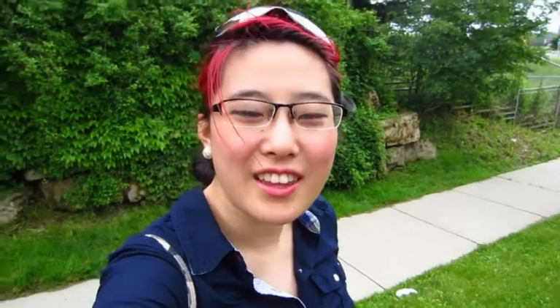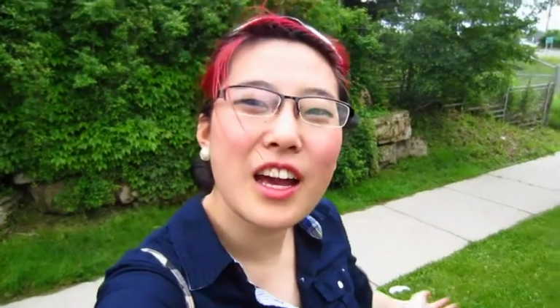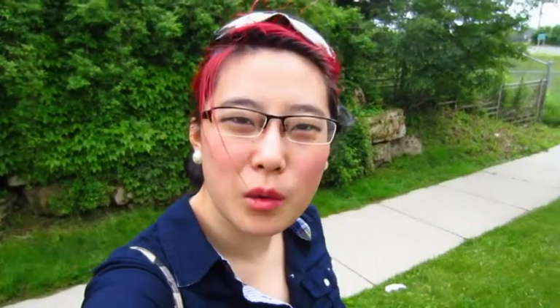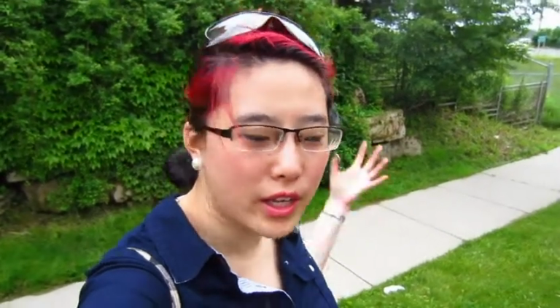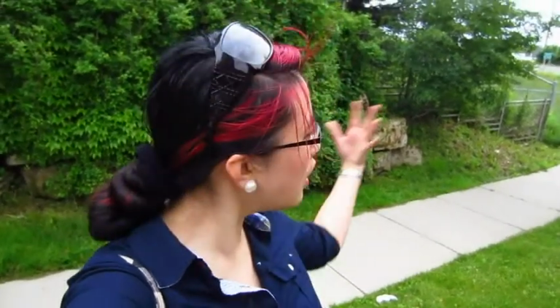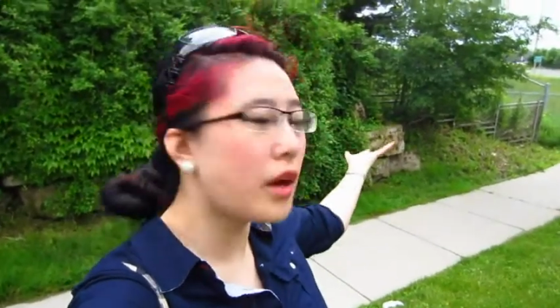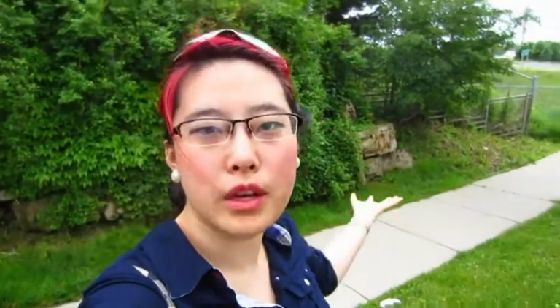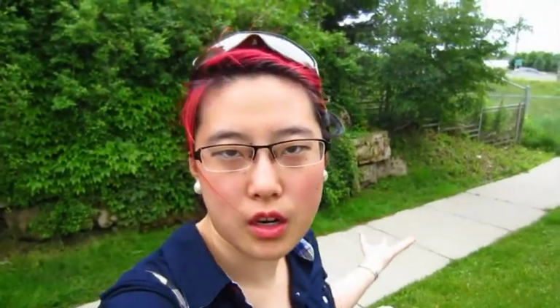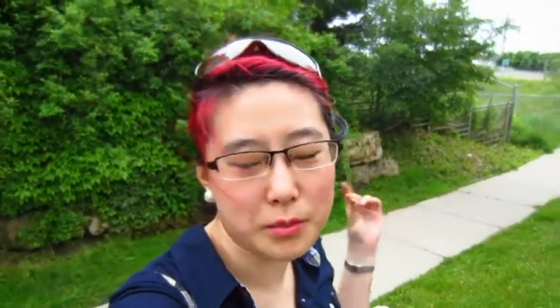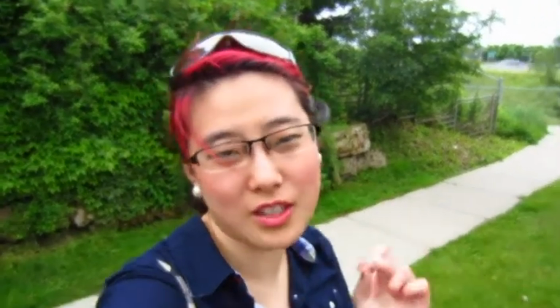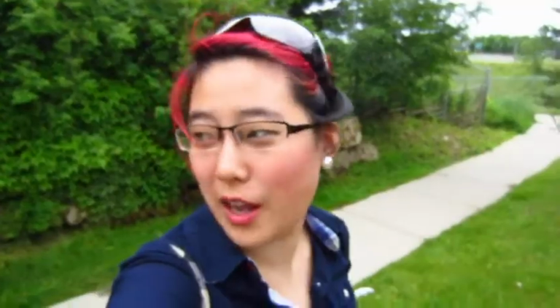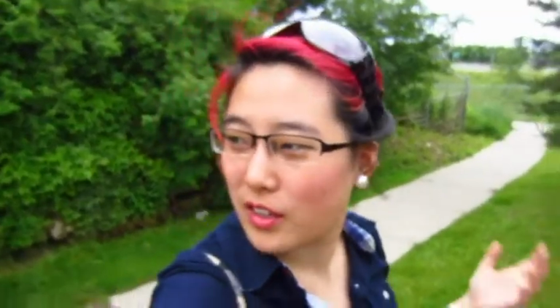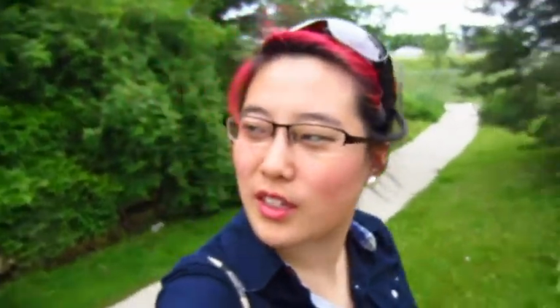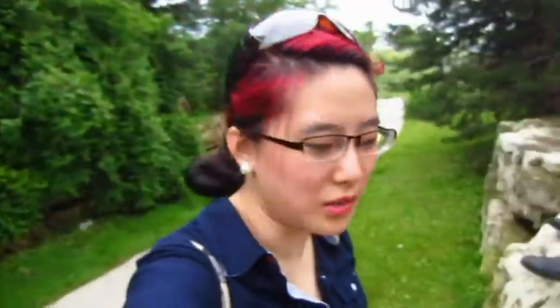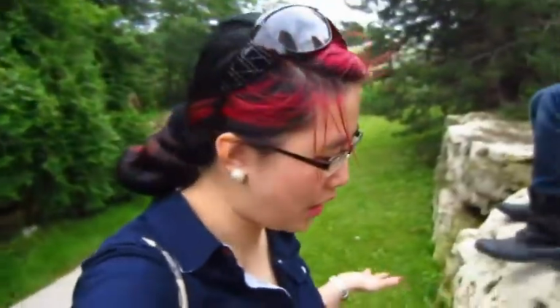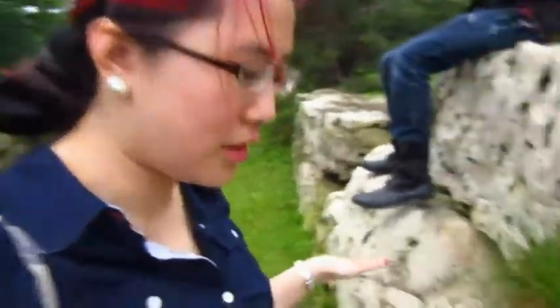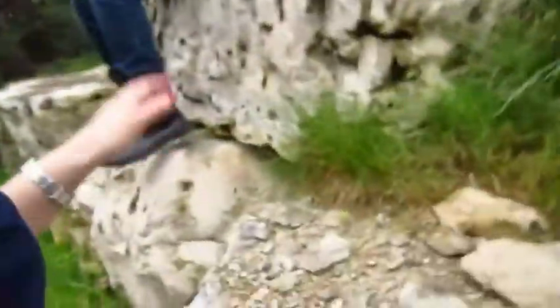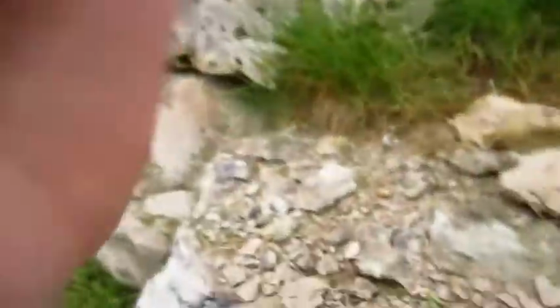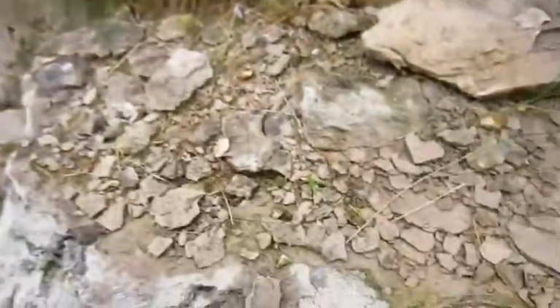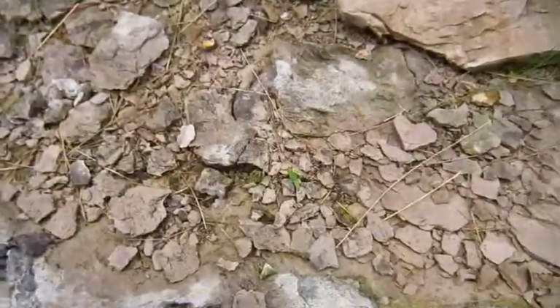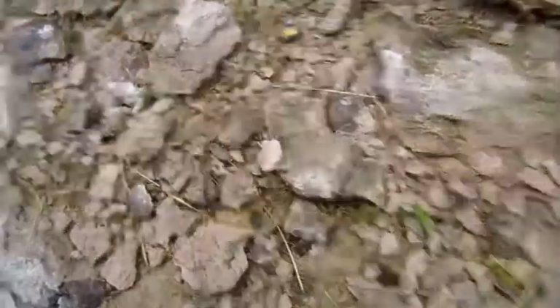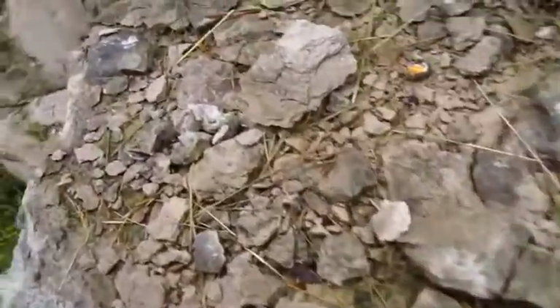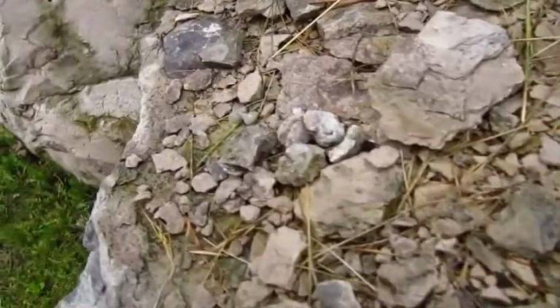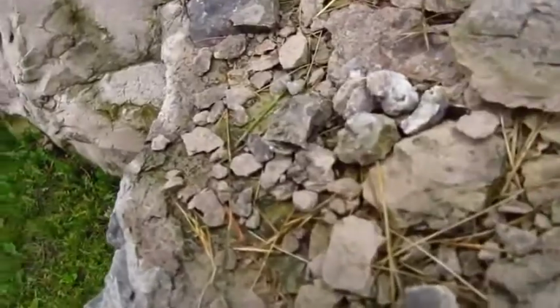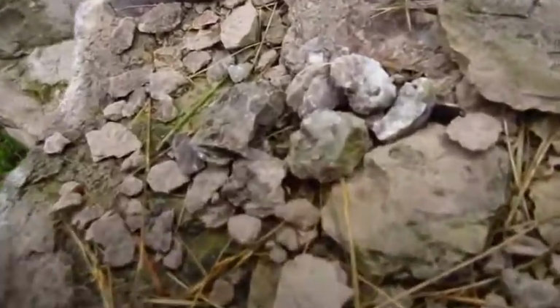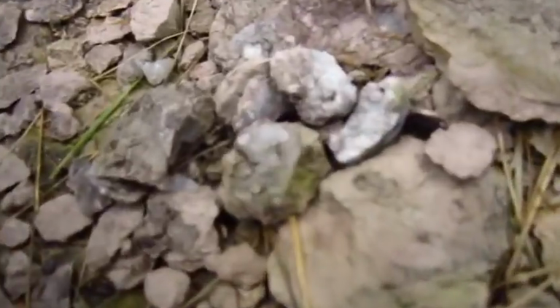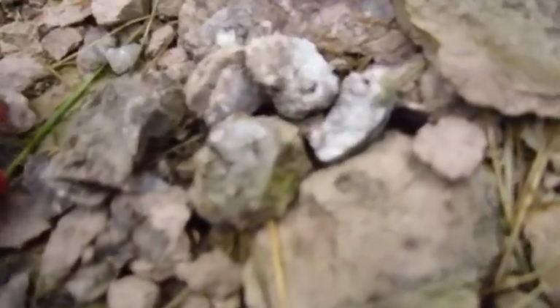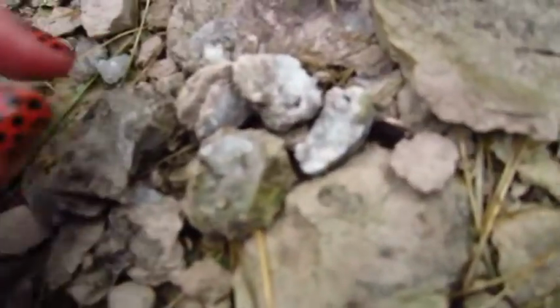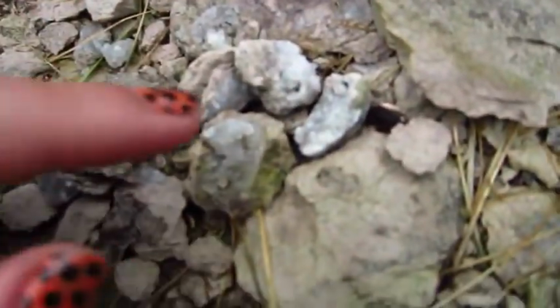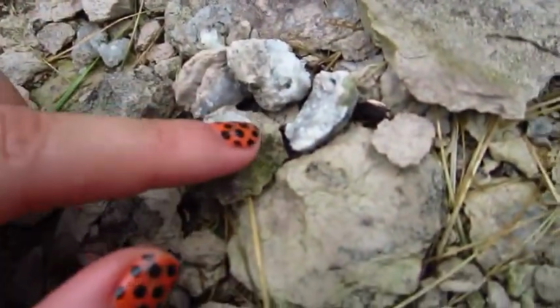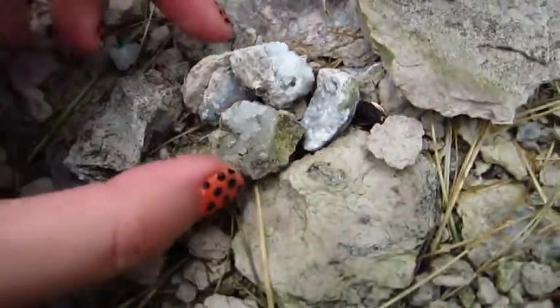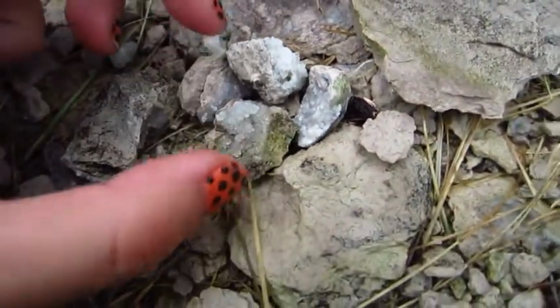Hey there, I'm walking not far from the highway, the McDonald Cartier Highway, just in a little secluded path, and came across this little pile of rocks, and I want to point your attention to this particular section over here.